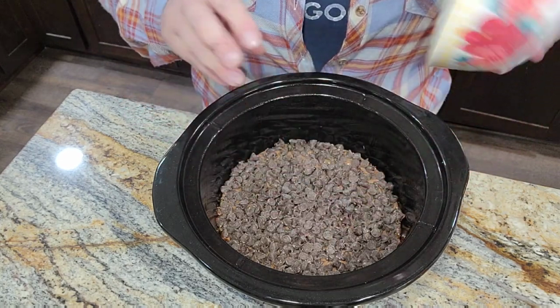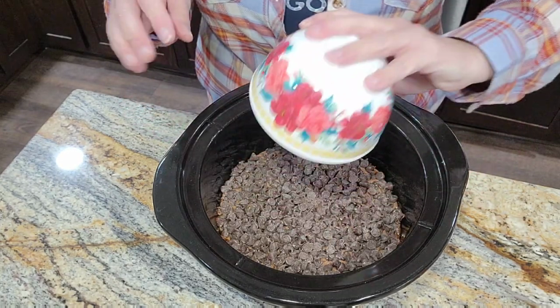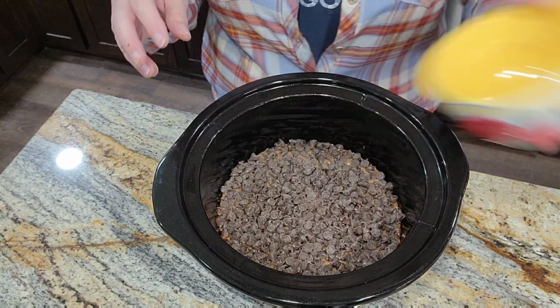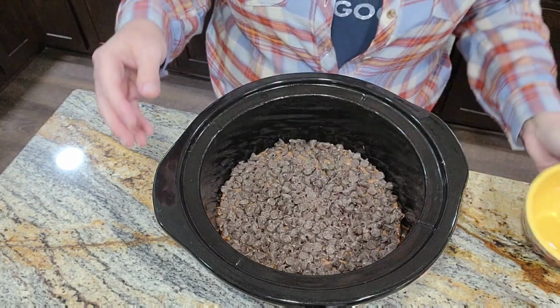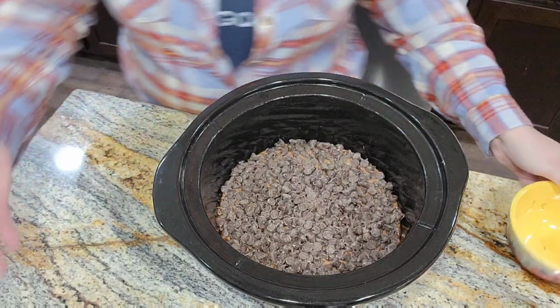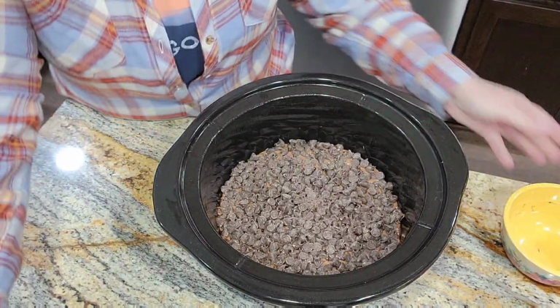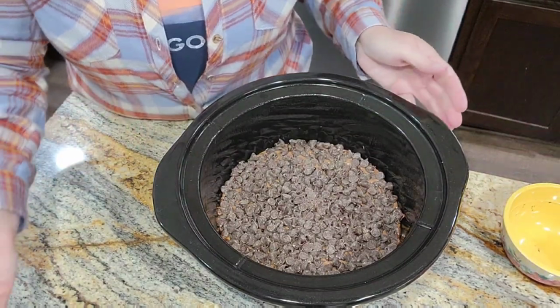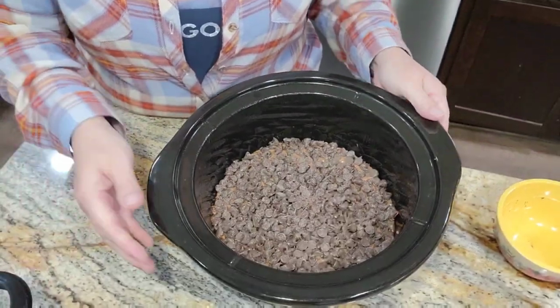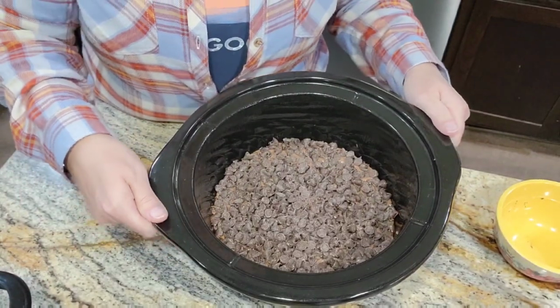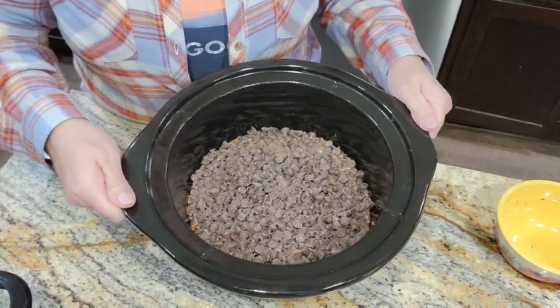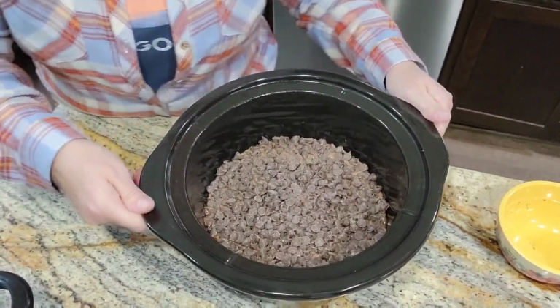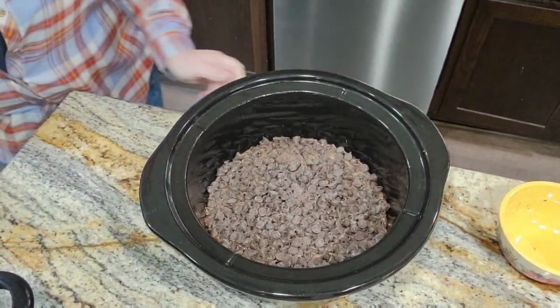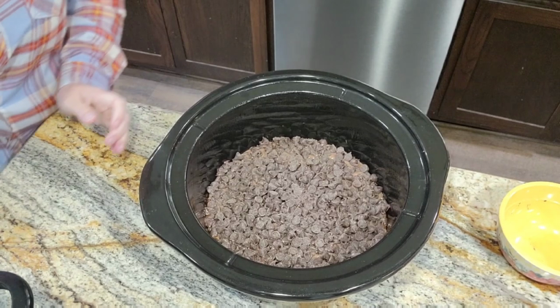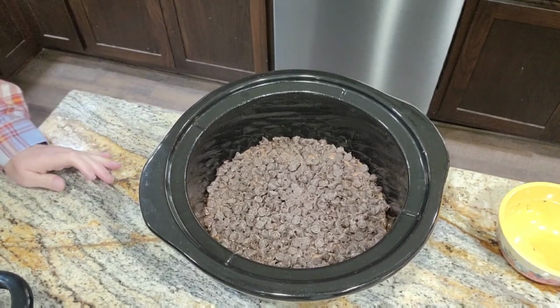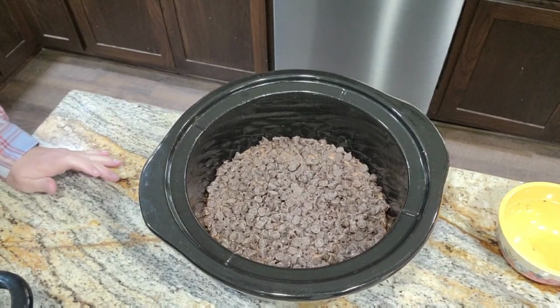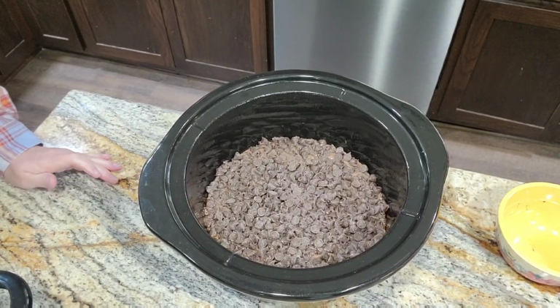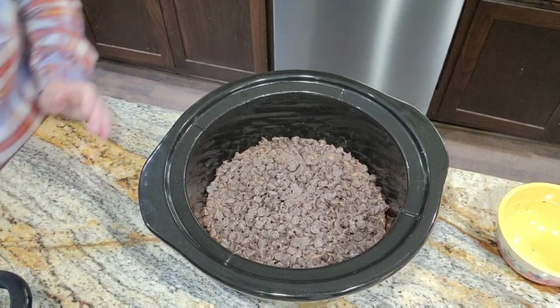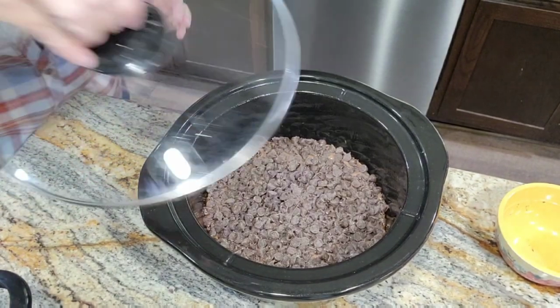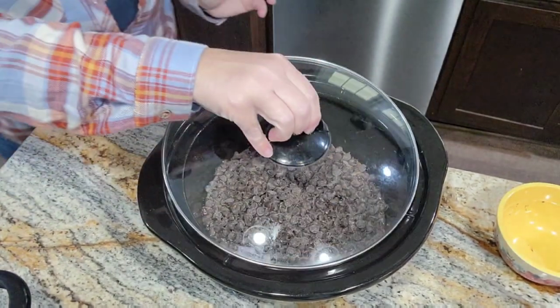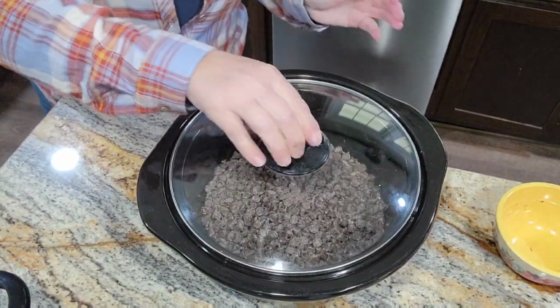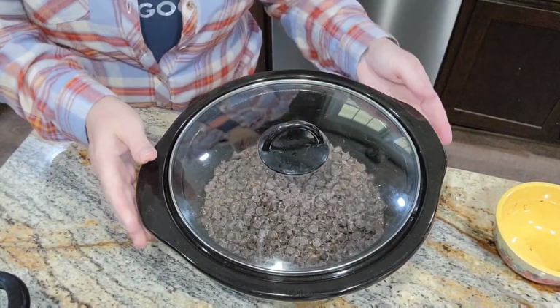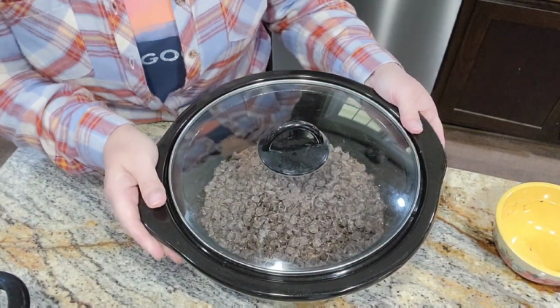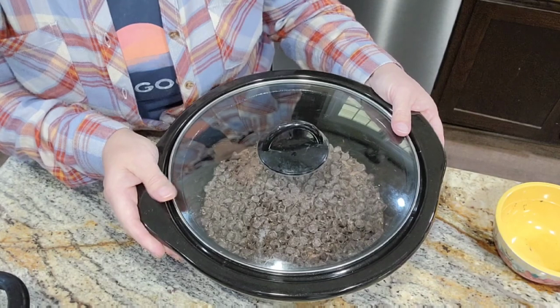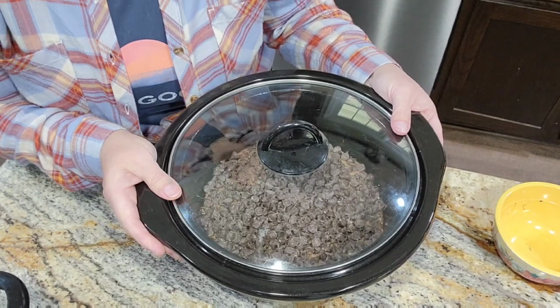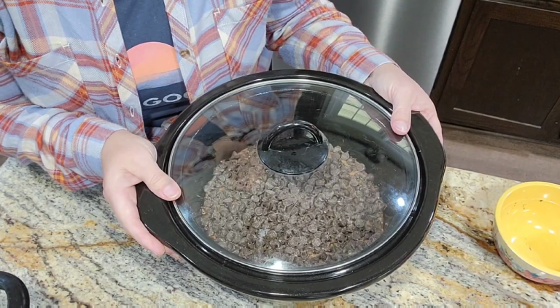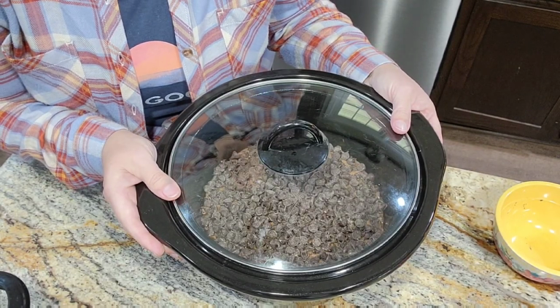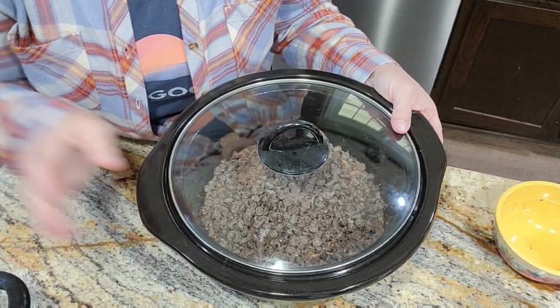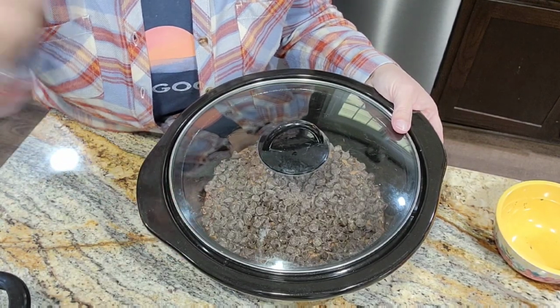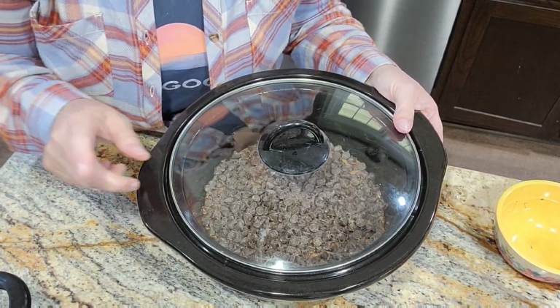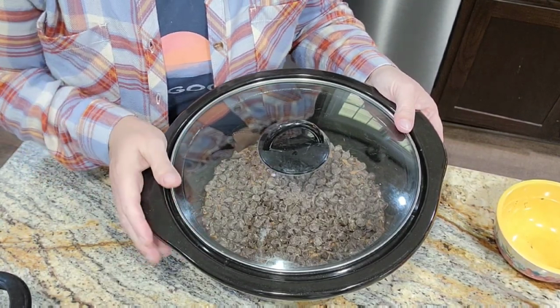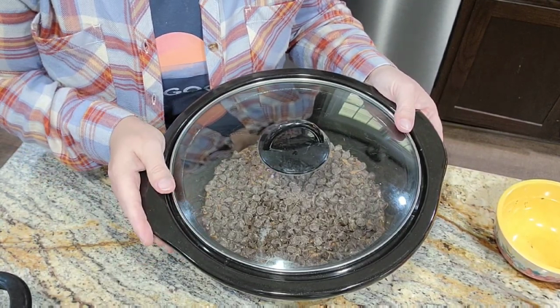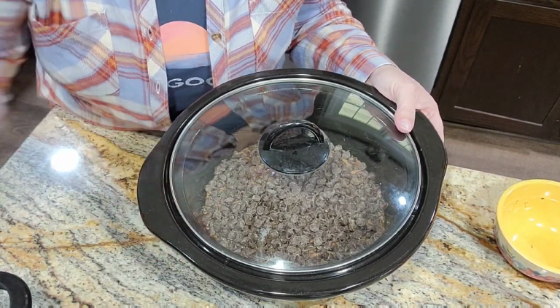Alright, there we go. We're going to put the crock pot in the cooker with the lid on, on low for two and a half hours. We'll see you back when it's ready to dig in.